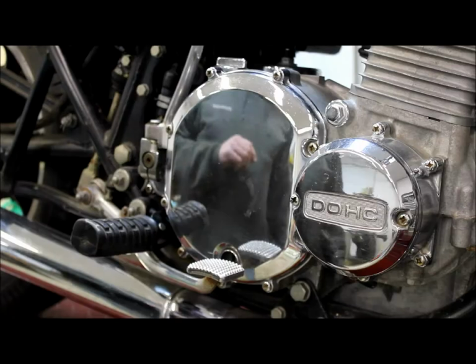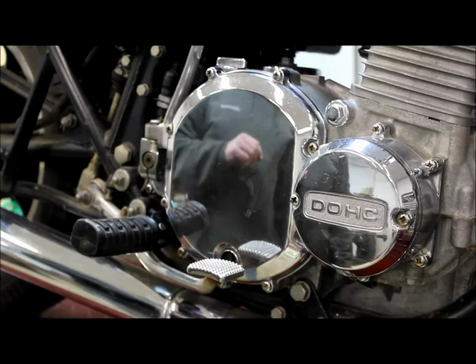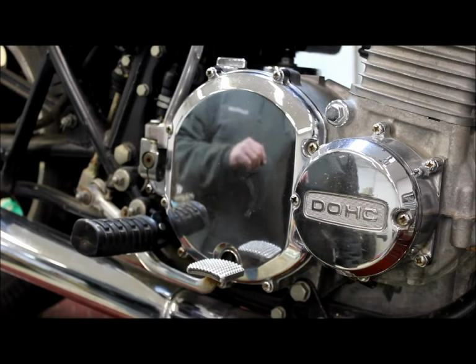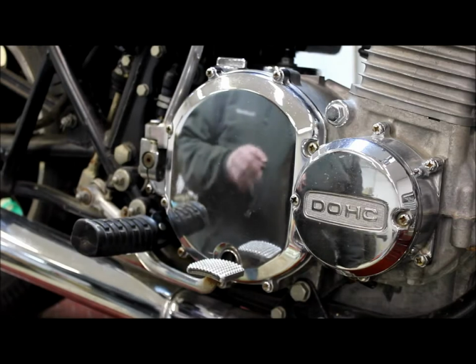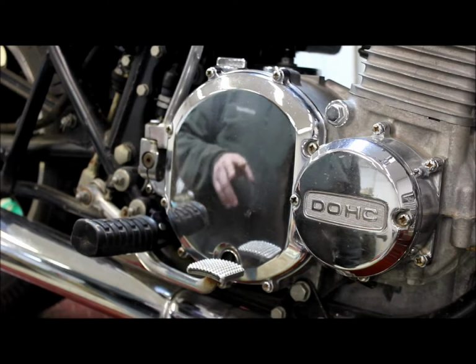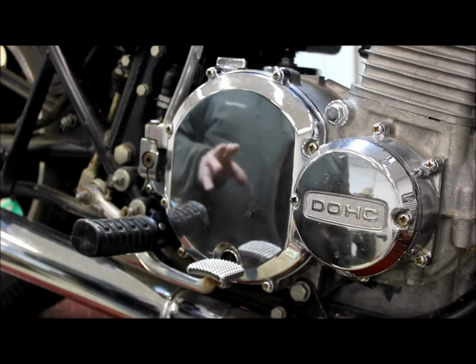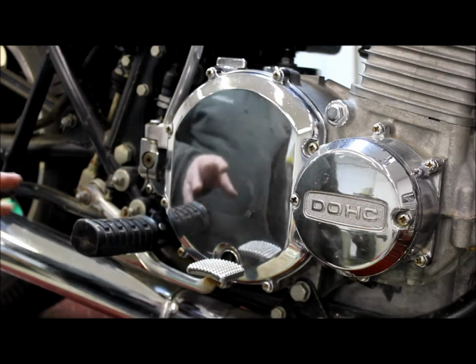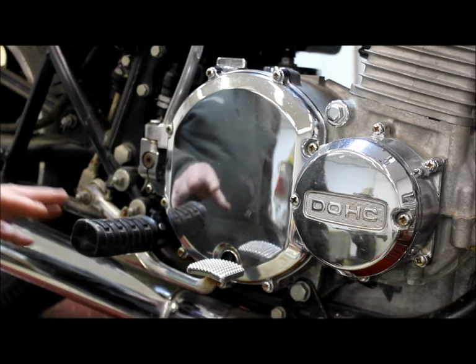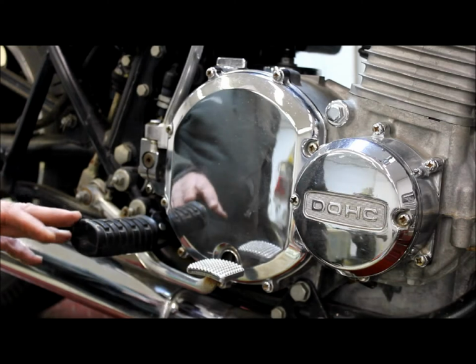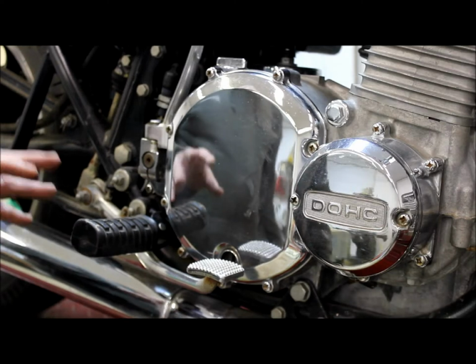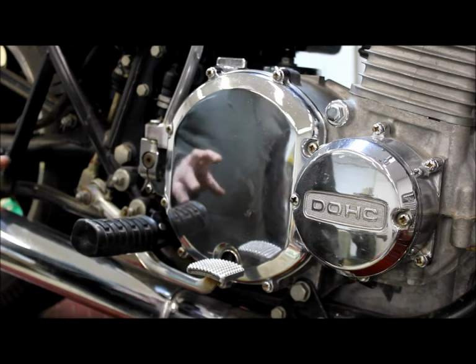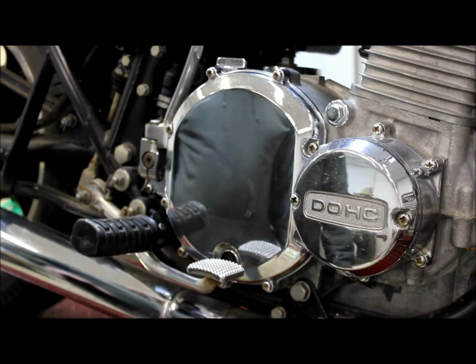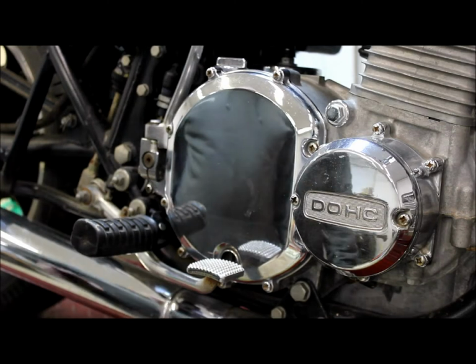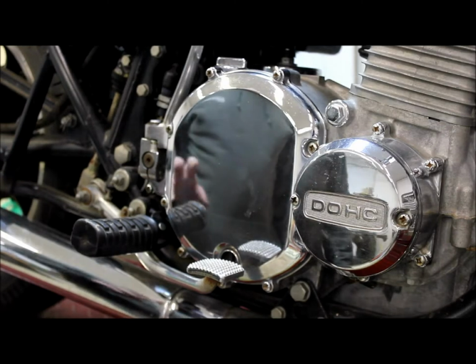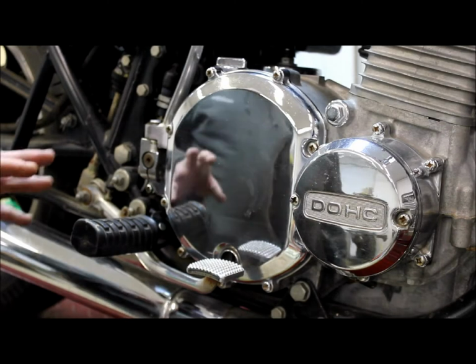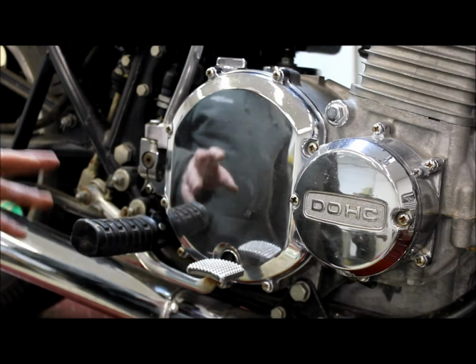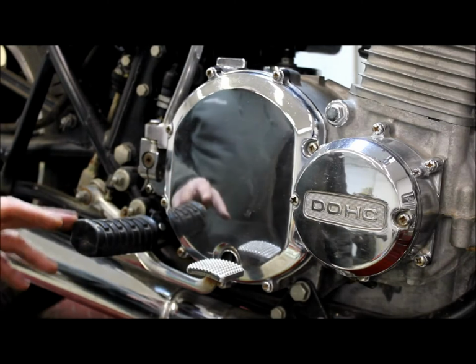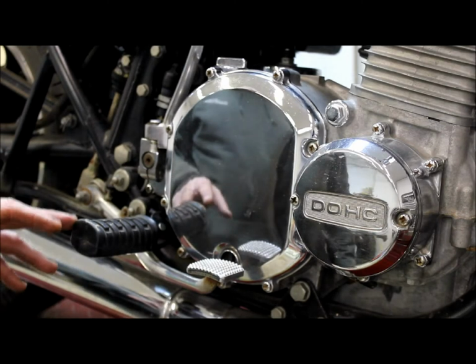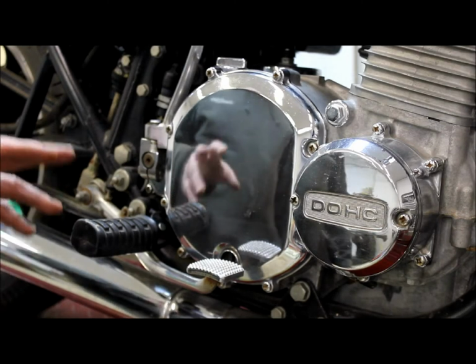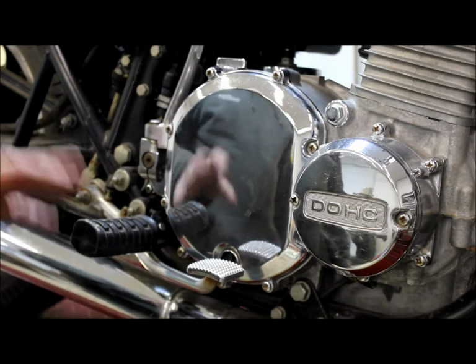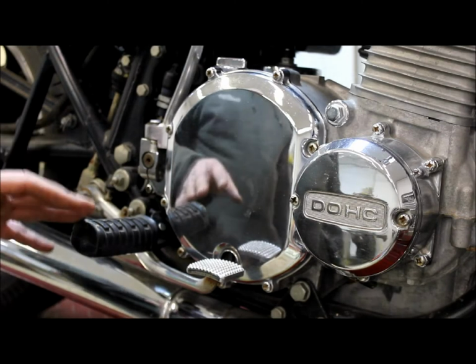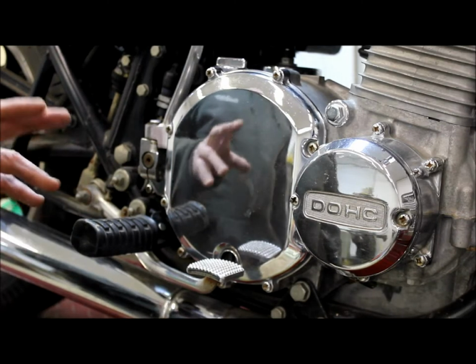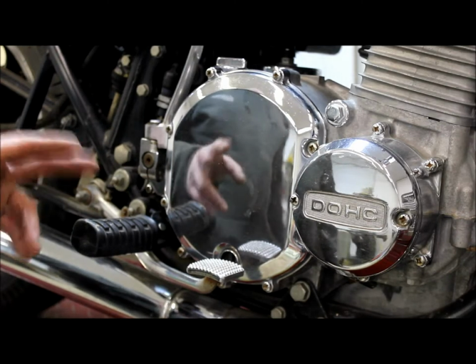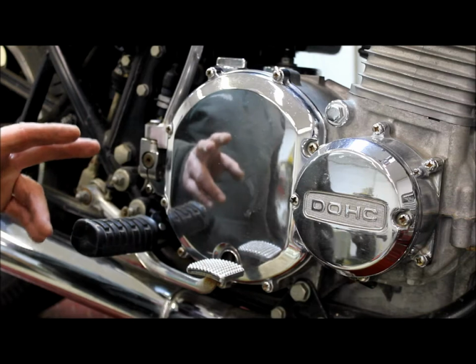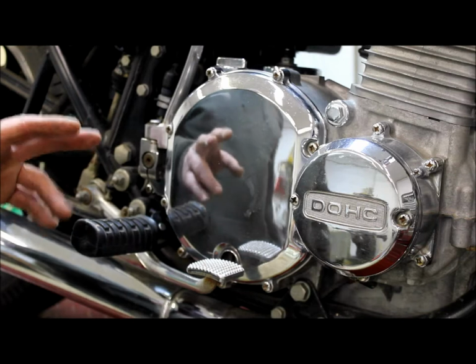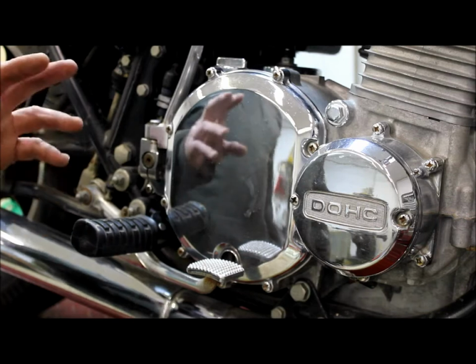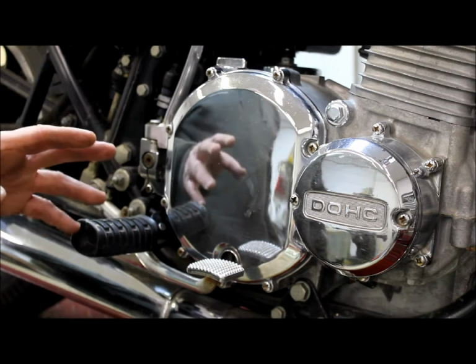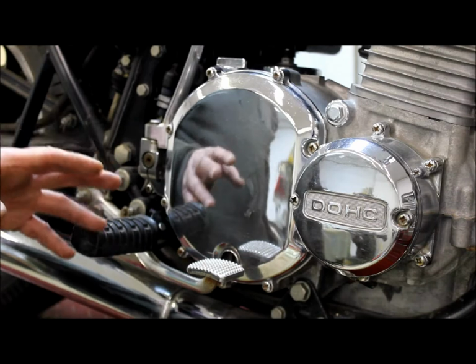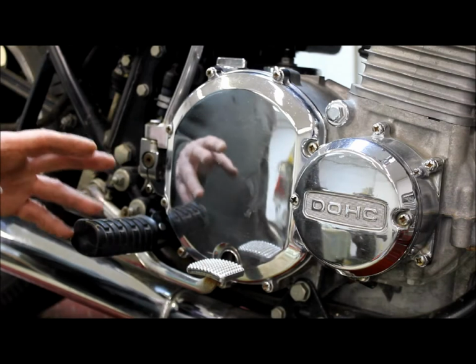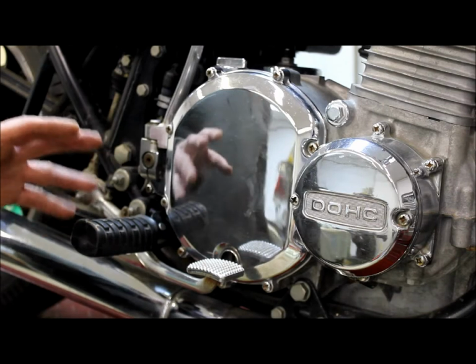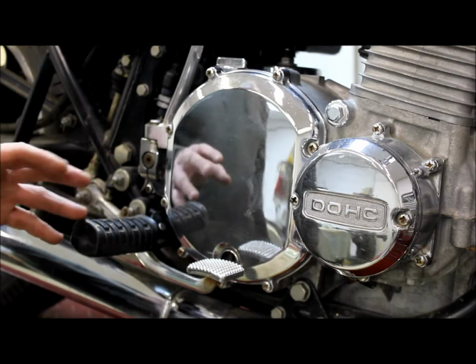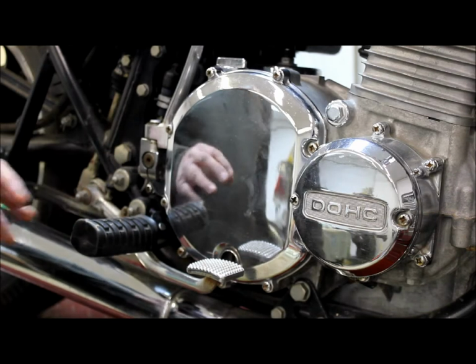These are the installation instructions on how to install your re-machined needle bearing pressure plate for our KZ900 and KZ1000.